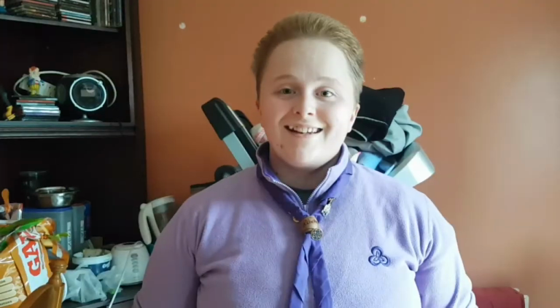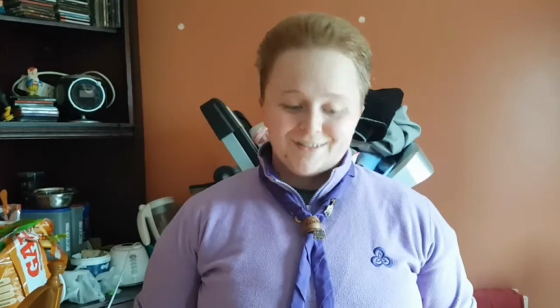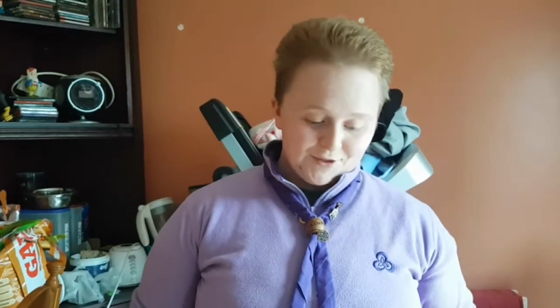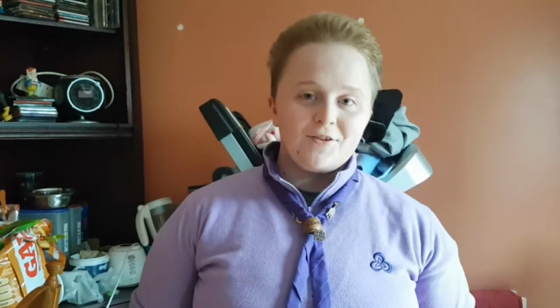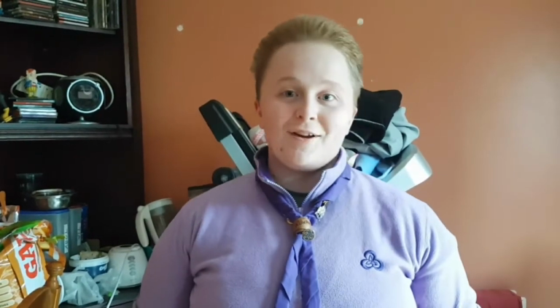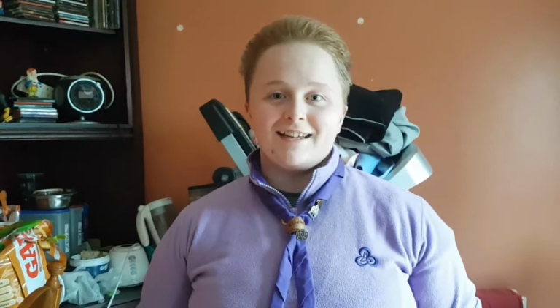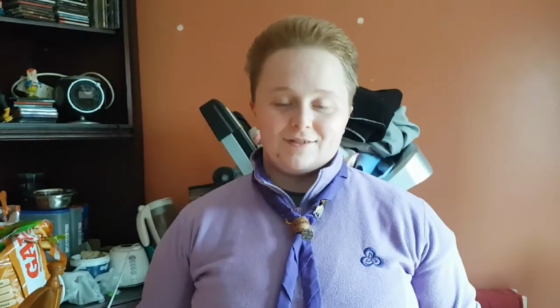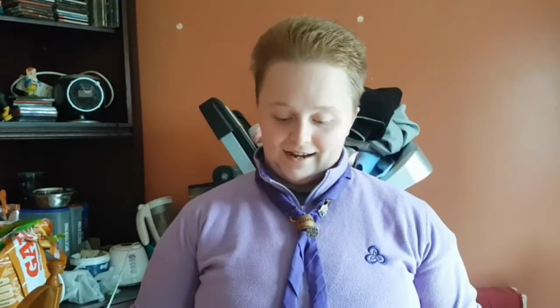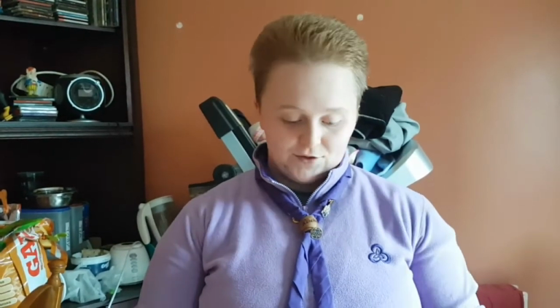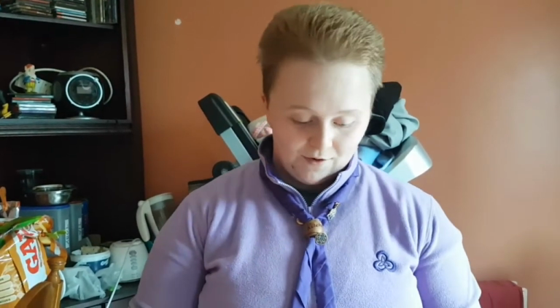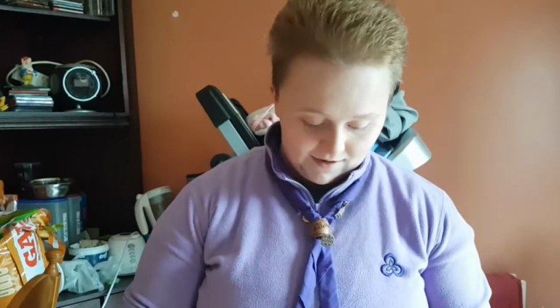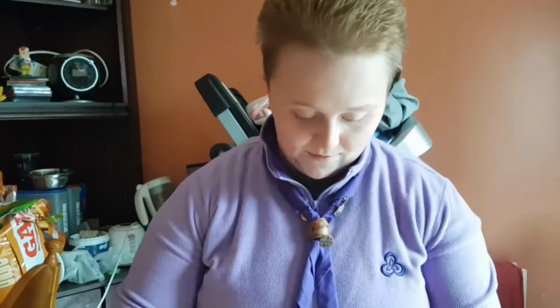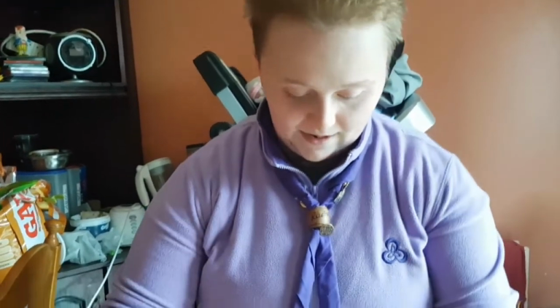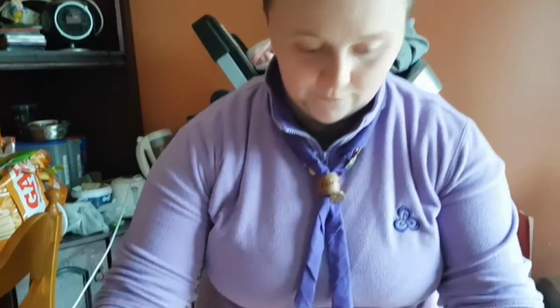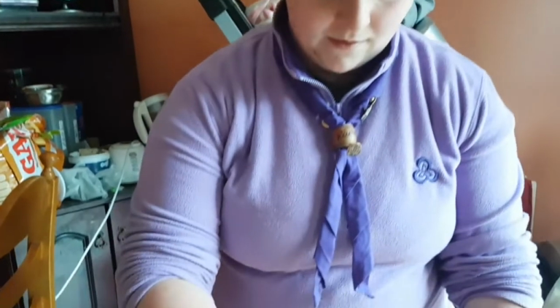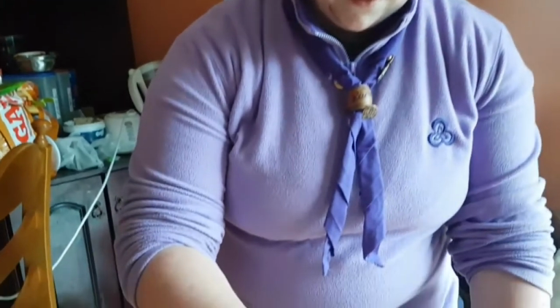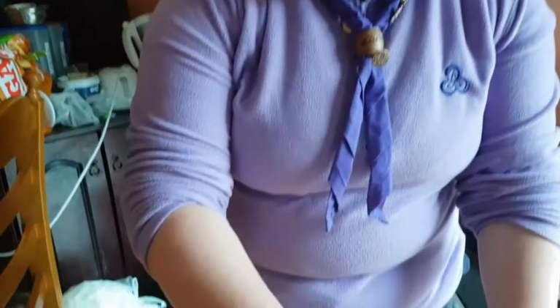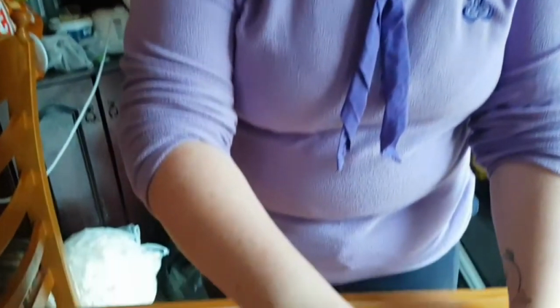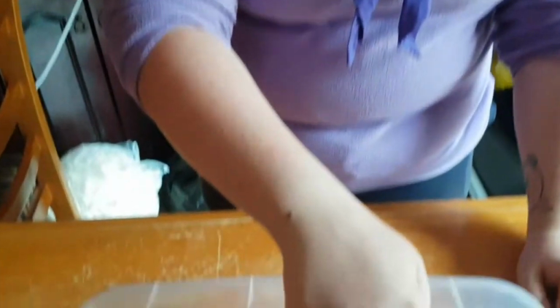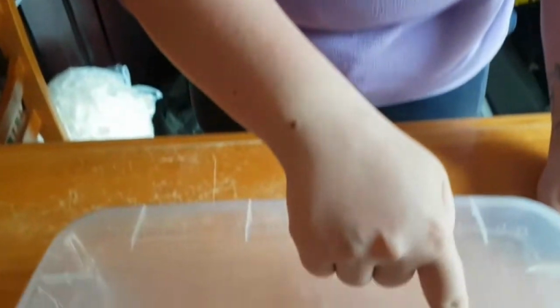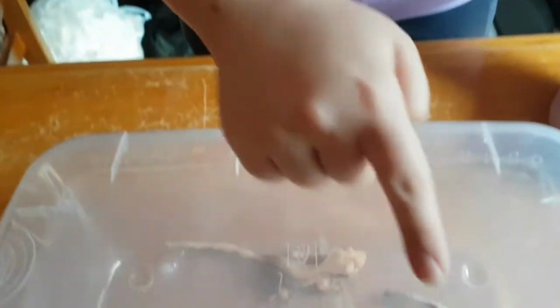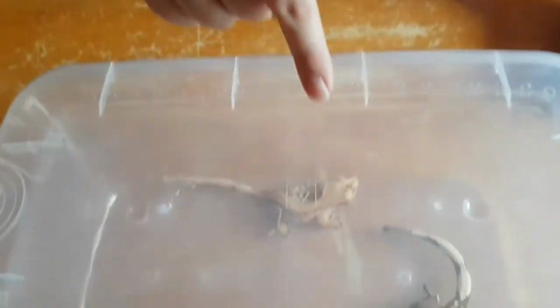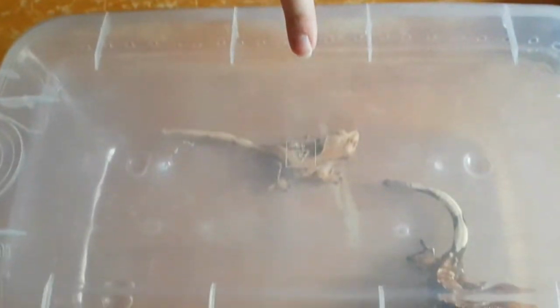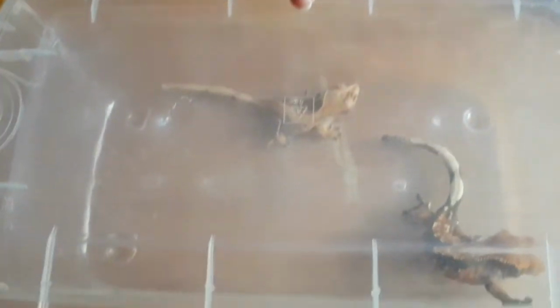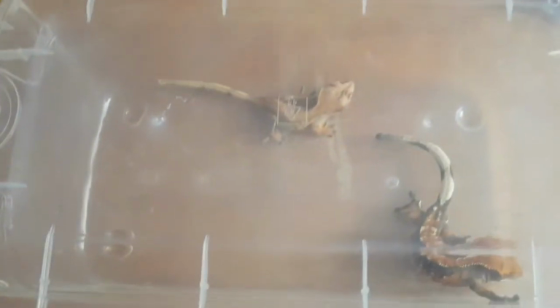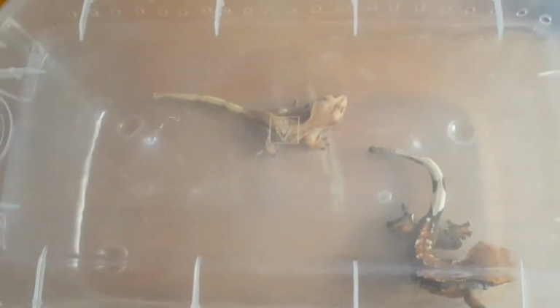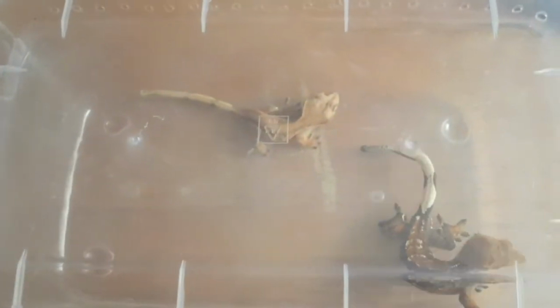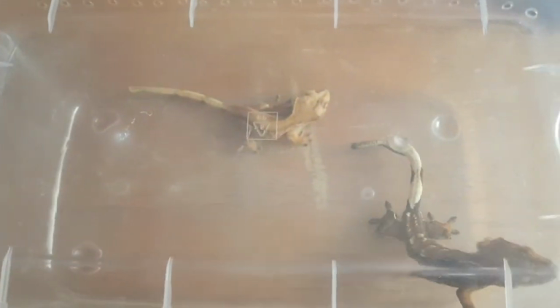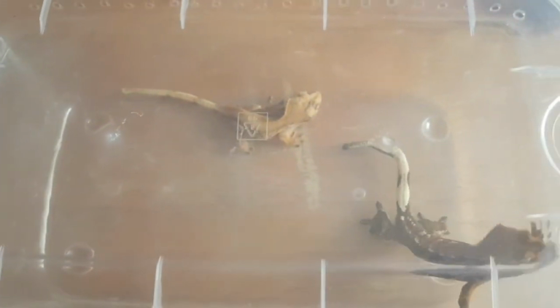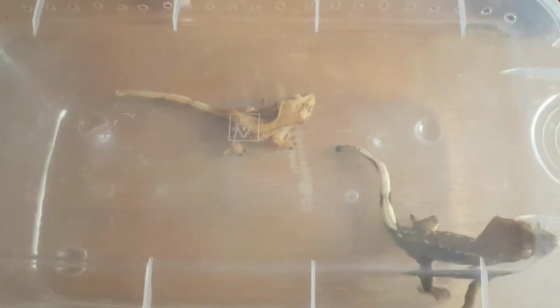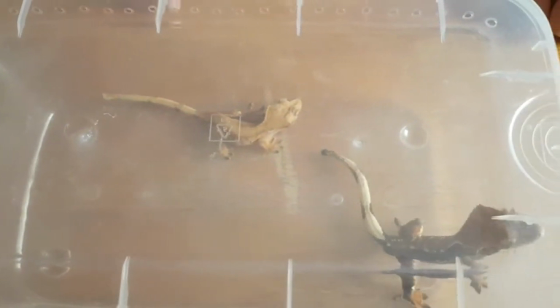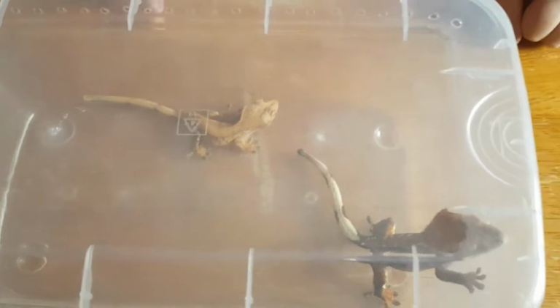Next, I'm going to be showing you the crested geckos that I have. Here we have Hoppip and Skiploom, and Jumpluff is upstairs. They're named after Pokémon.